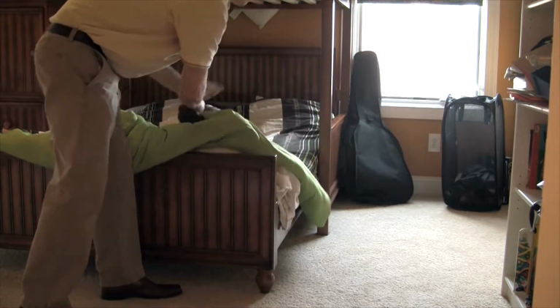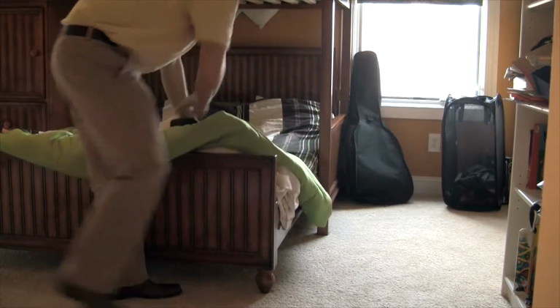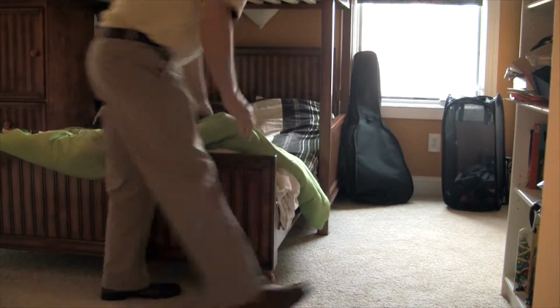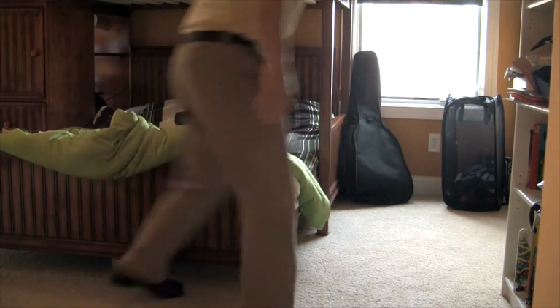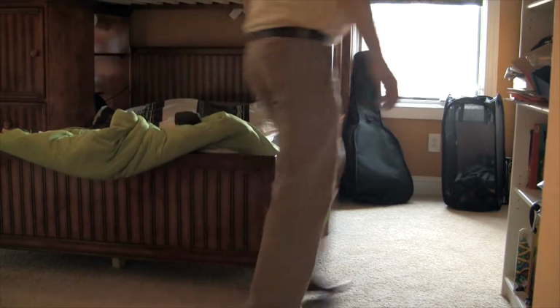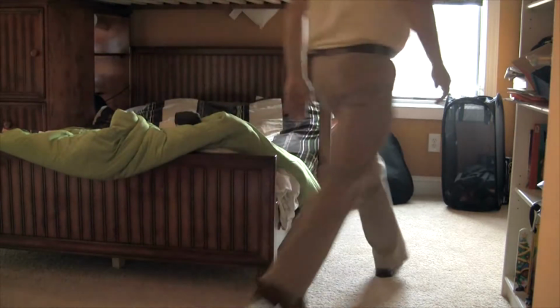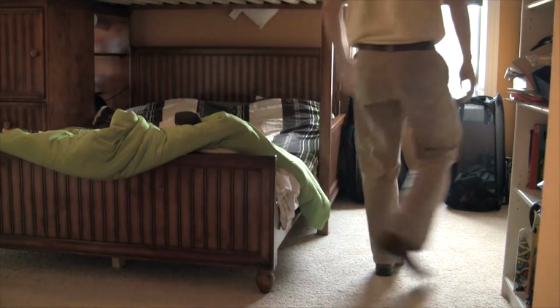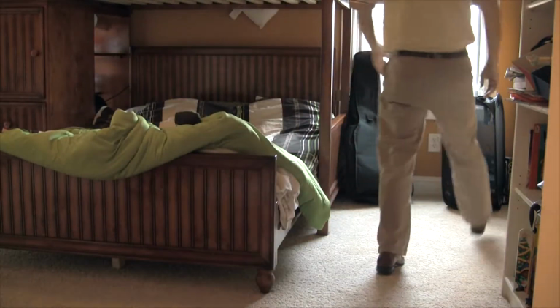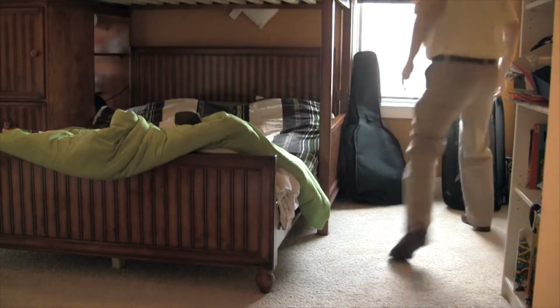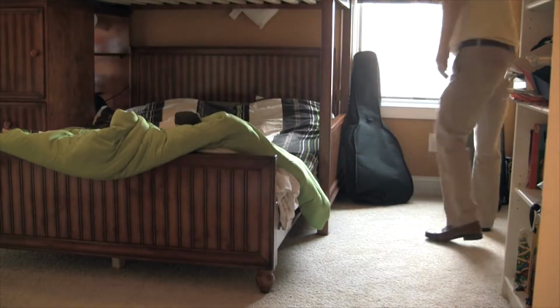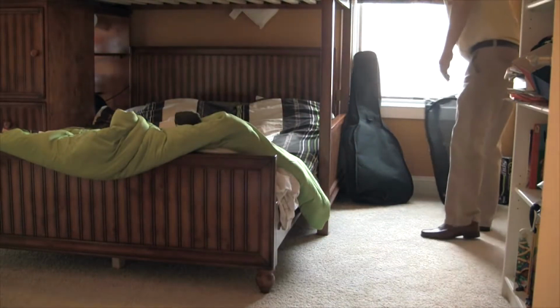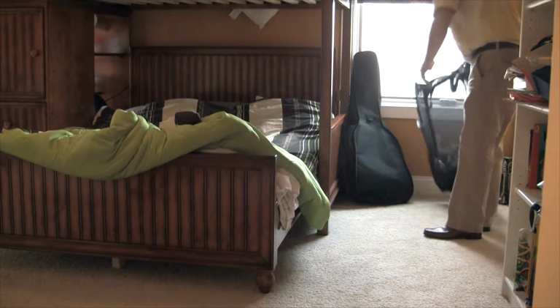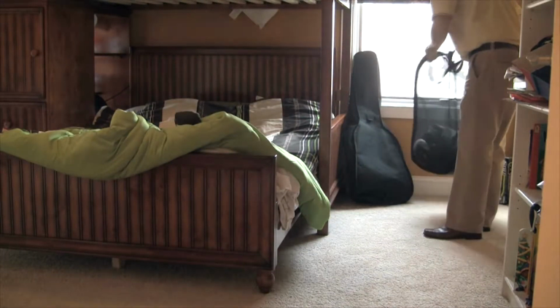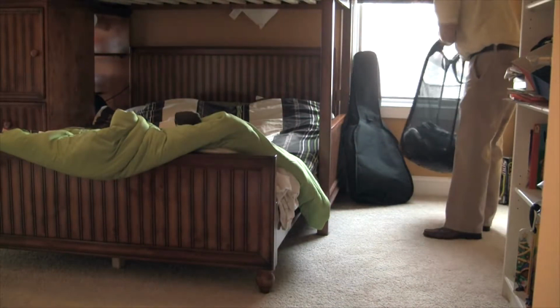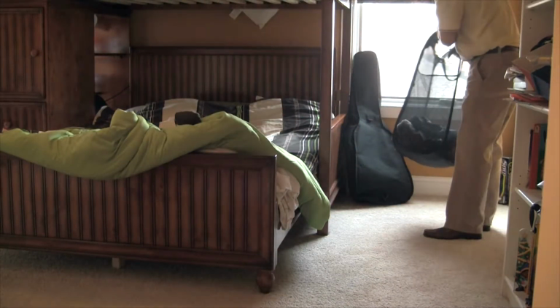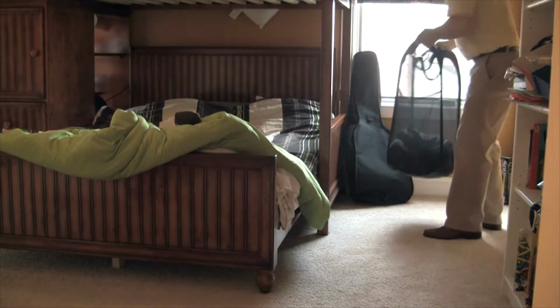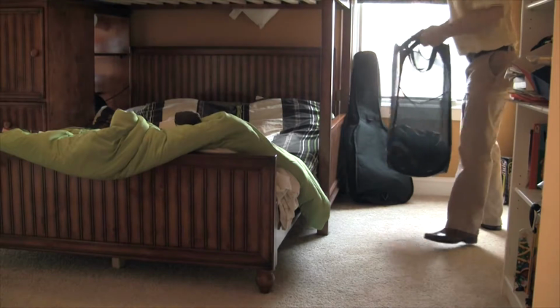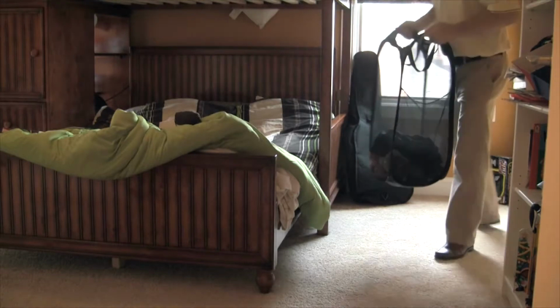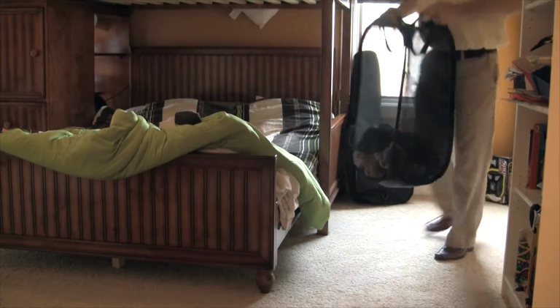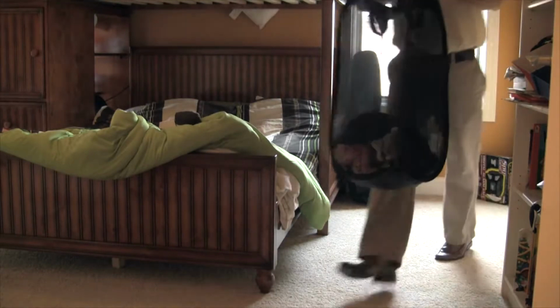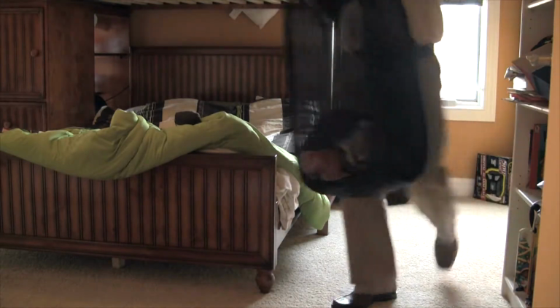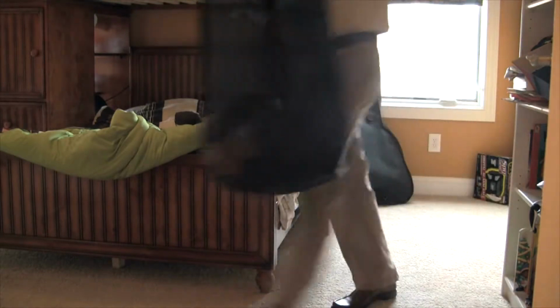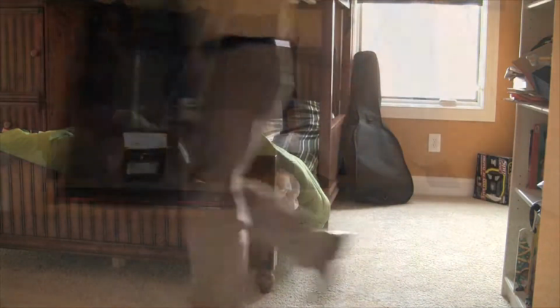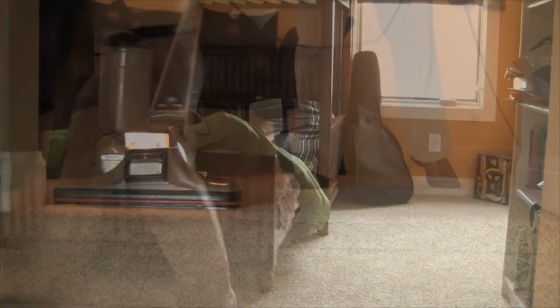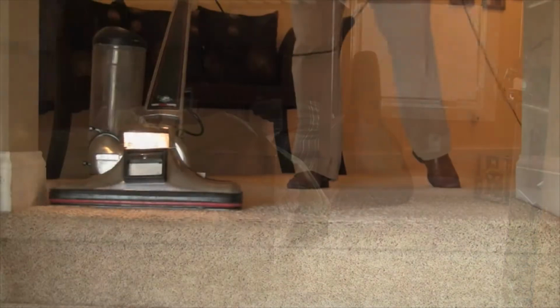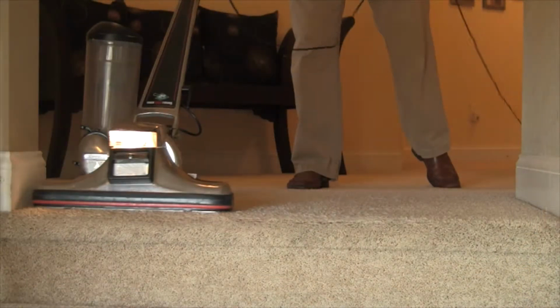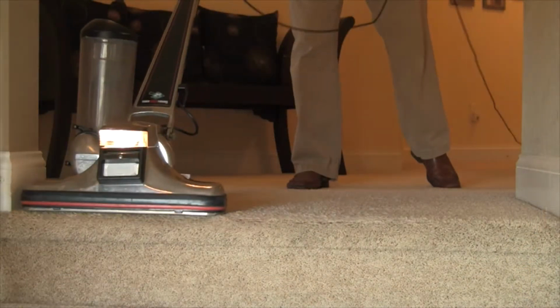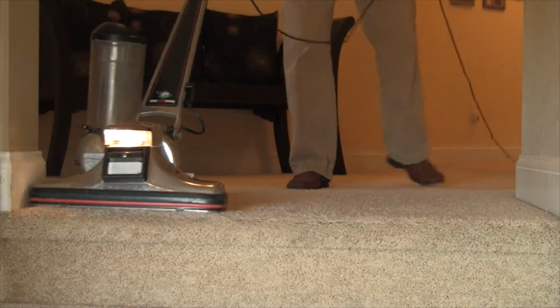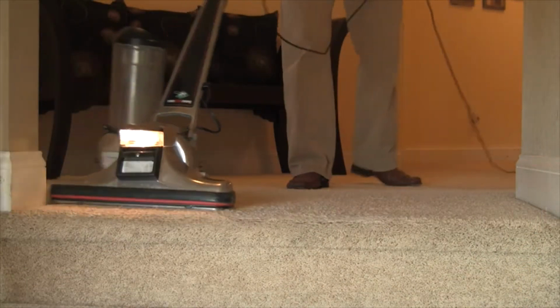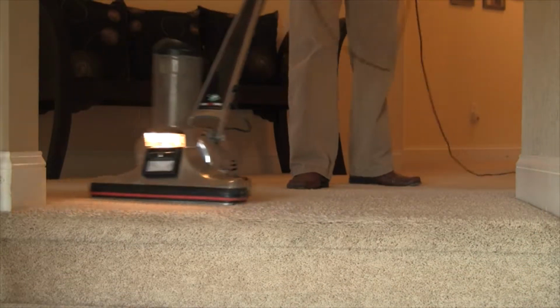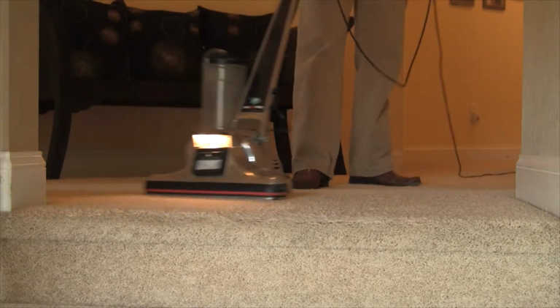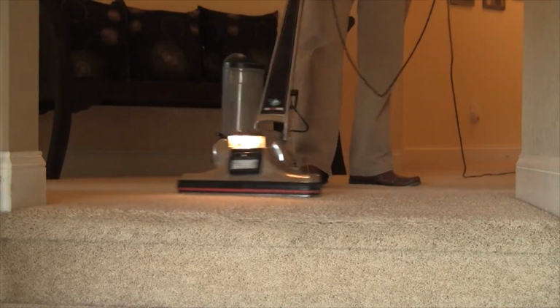It's a simple step, but also one of the most important, as this ensures that your furnishings are safe. Afterwards, it's time to pre-vacuum your home.